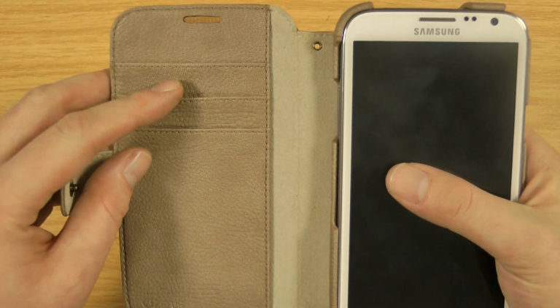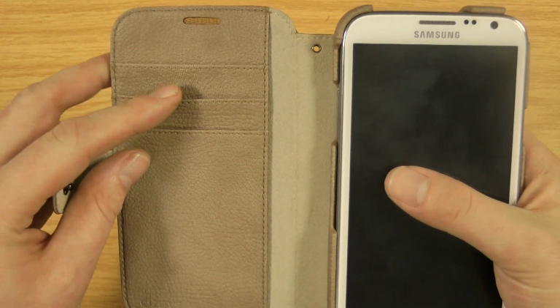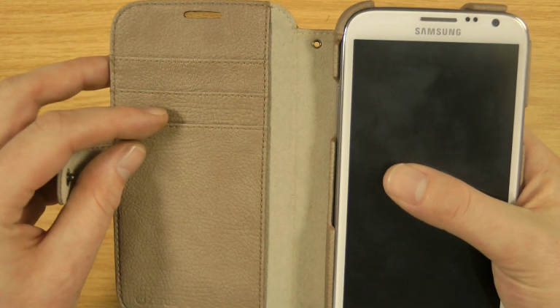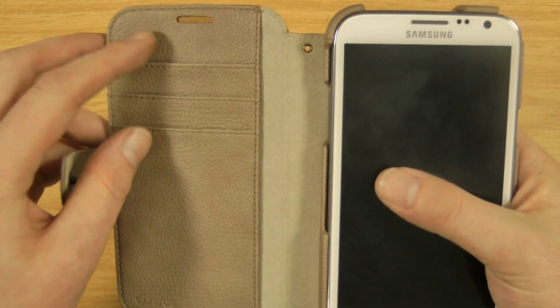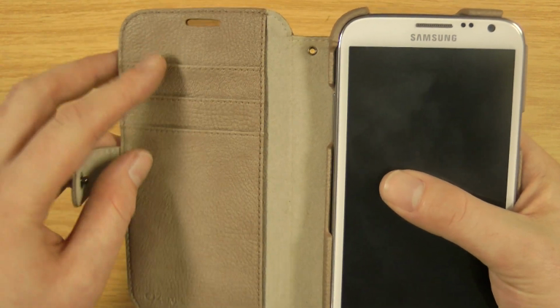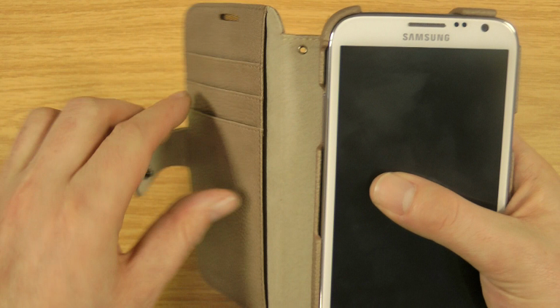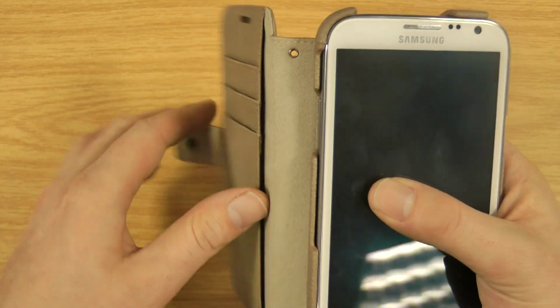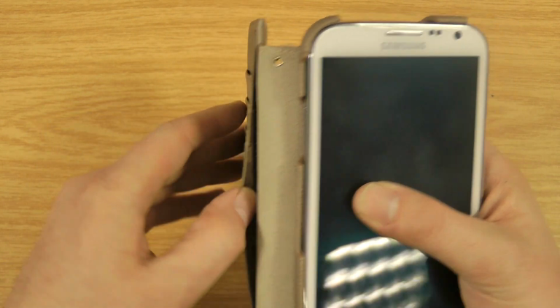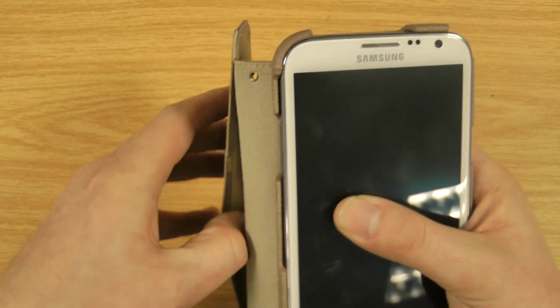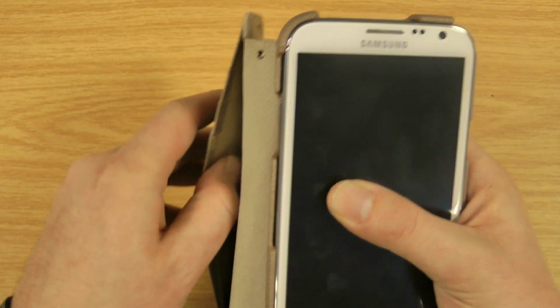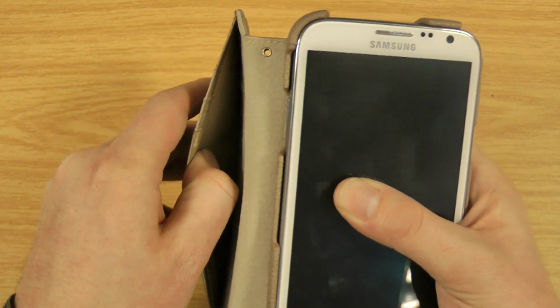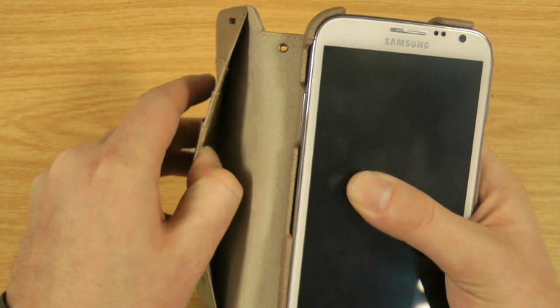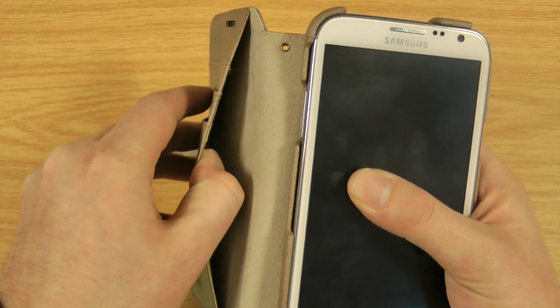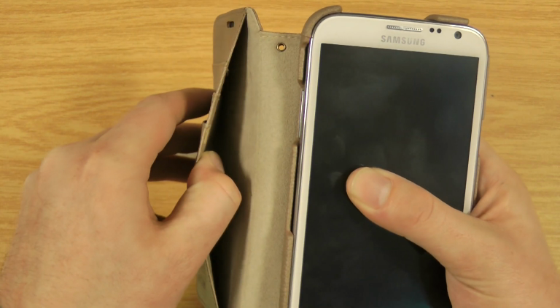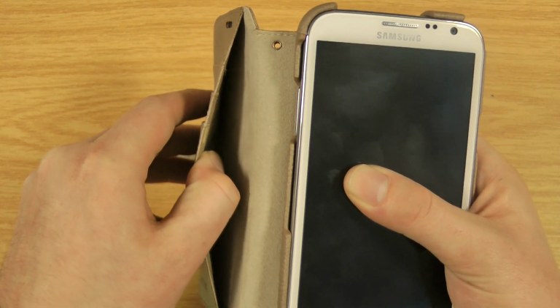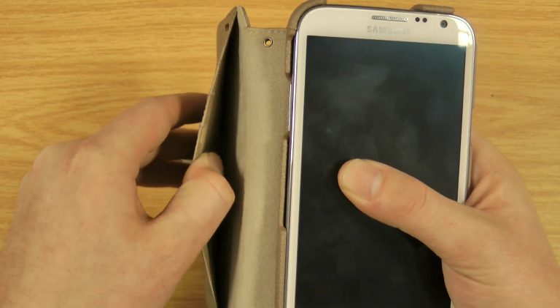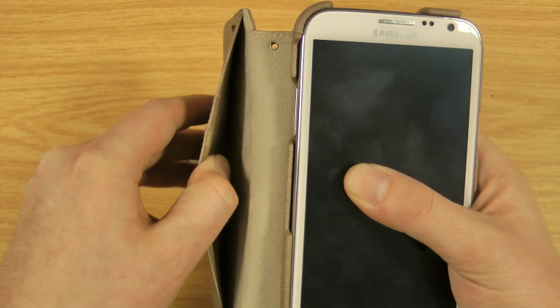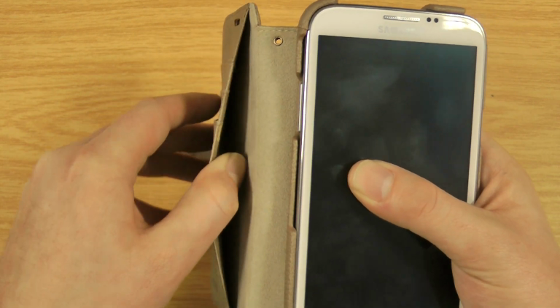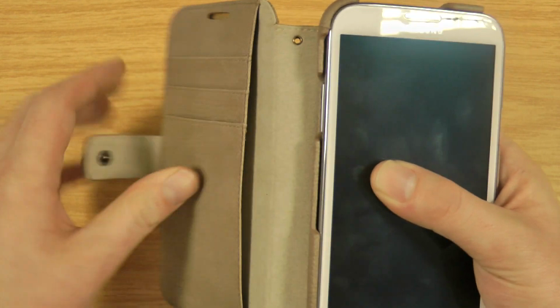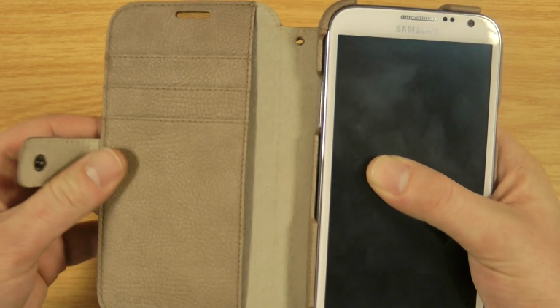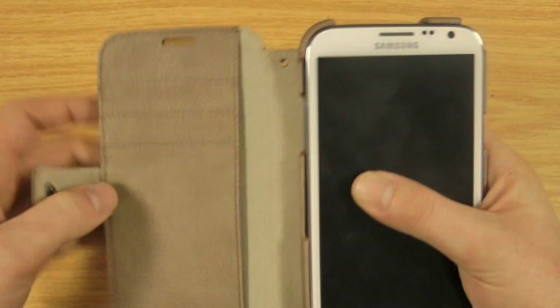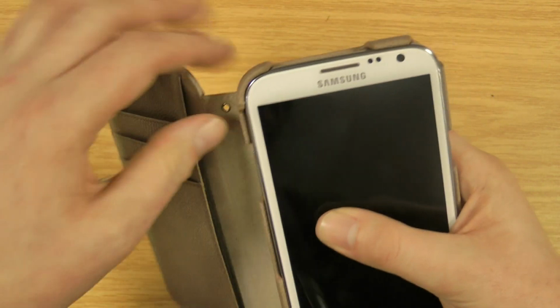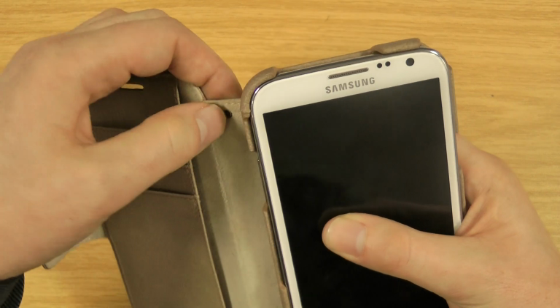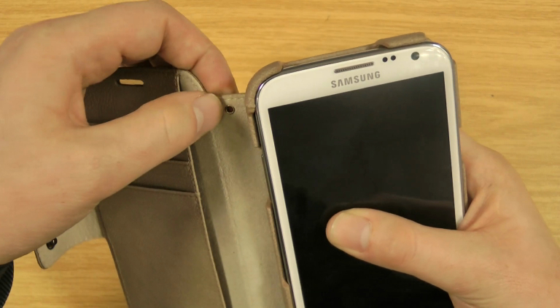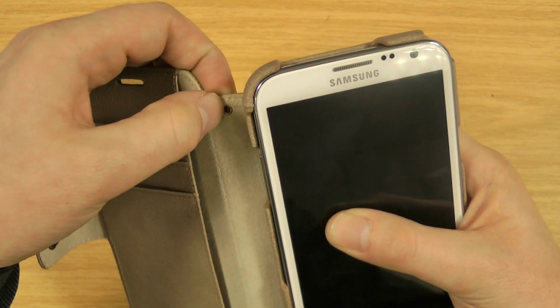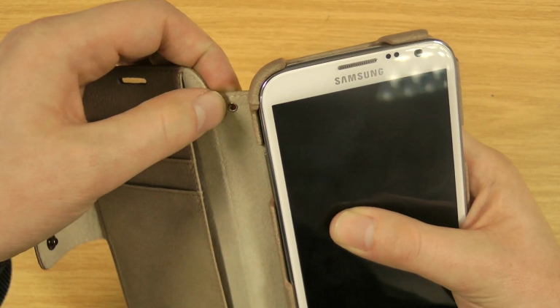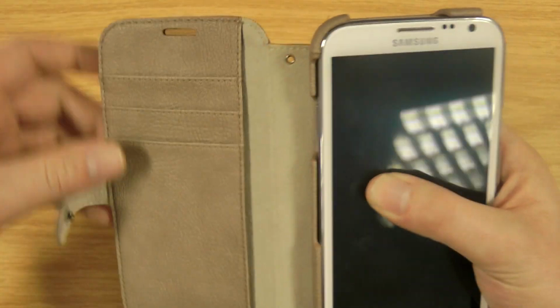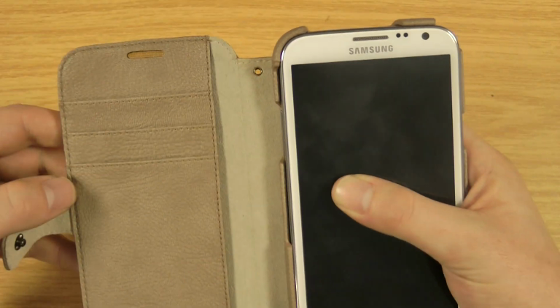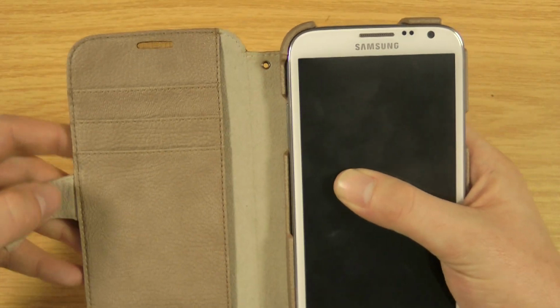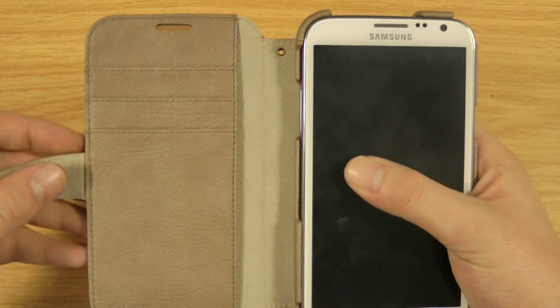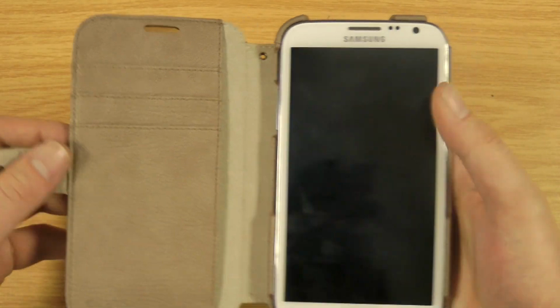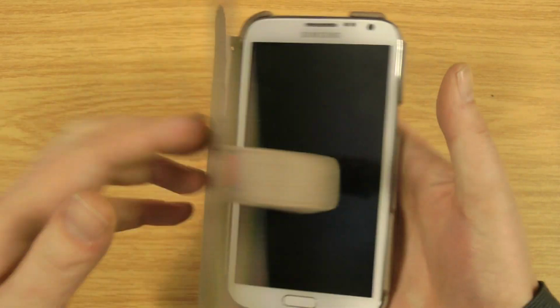You've got space here so you can put credit or debit cards in, and you can put any kind of receipts or money in the side there. There's a little hole there so you can attach a lanyard if you wish.